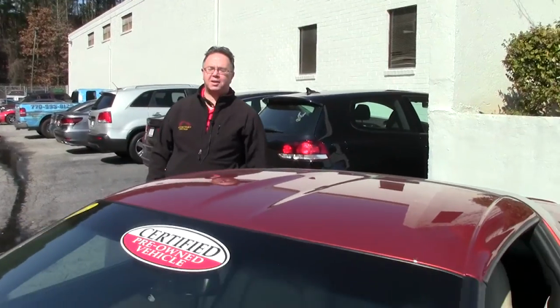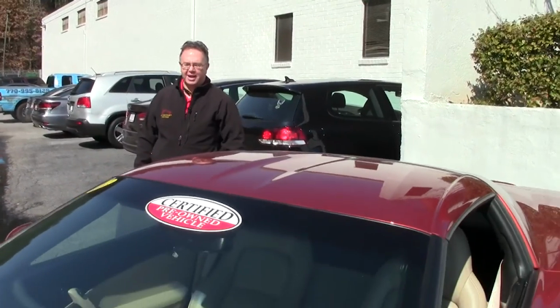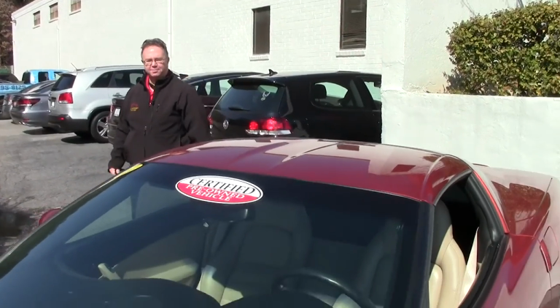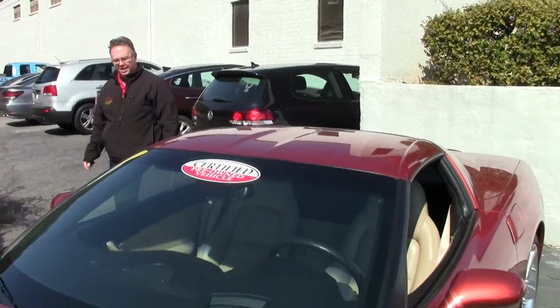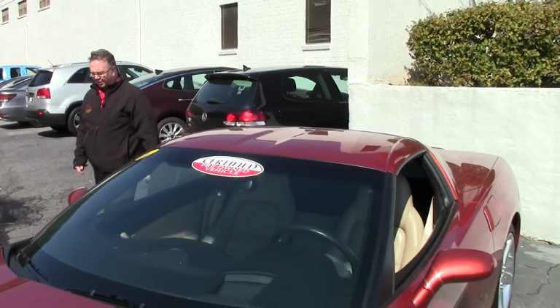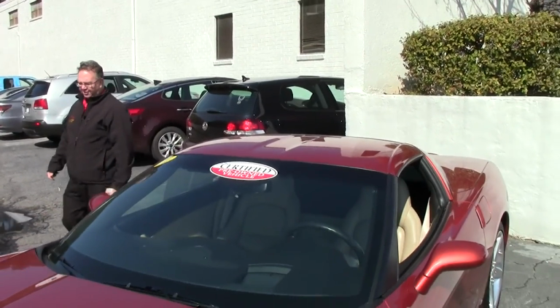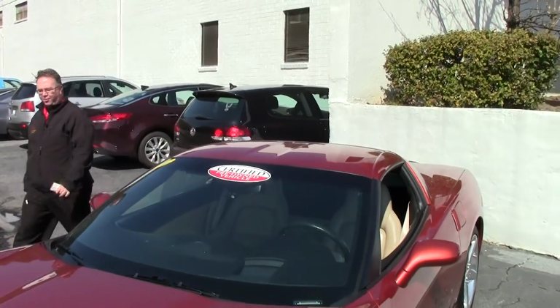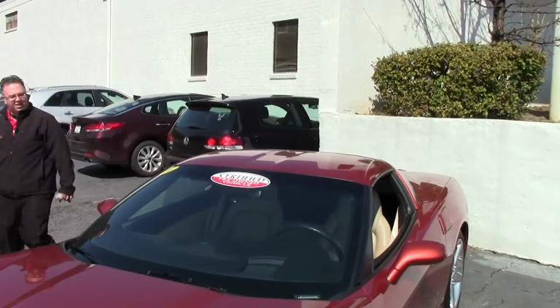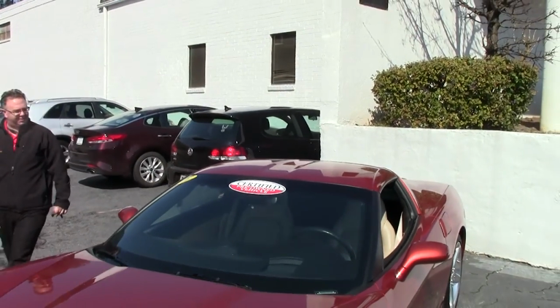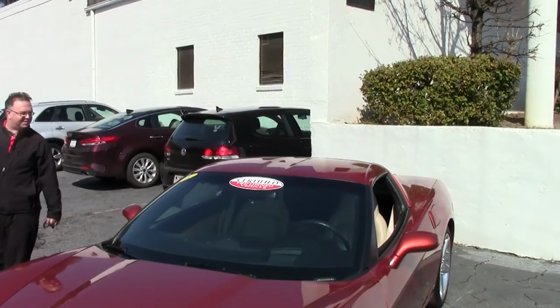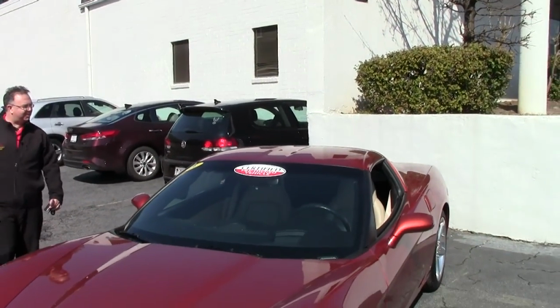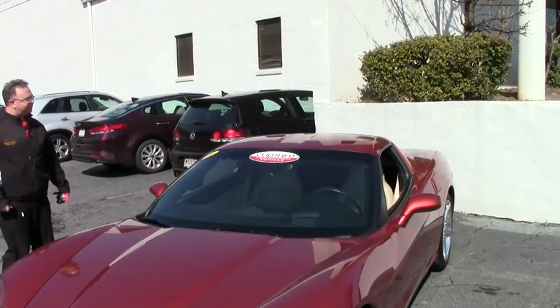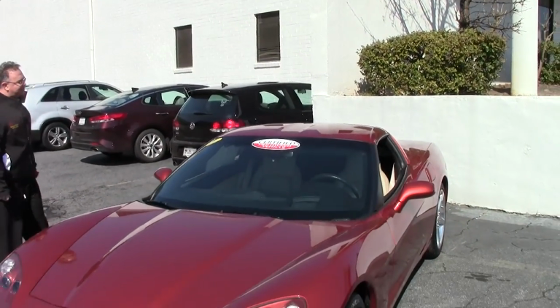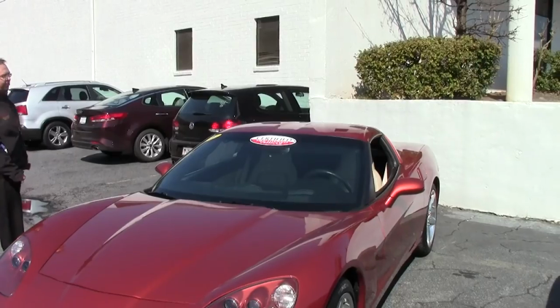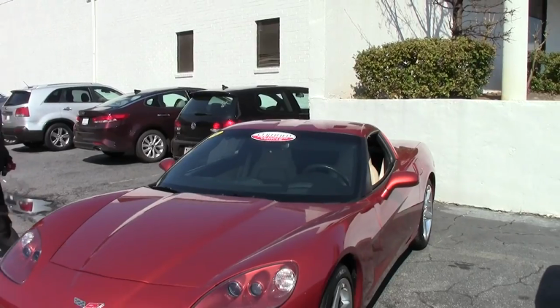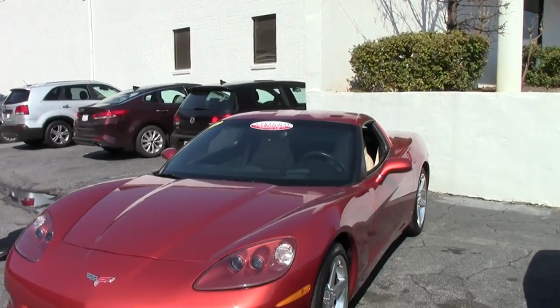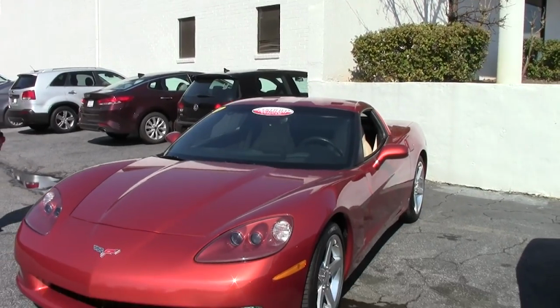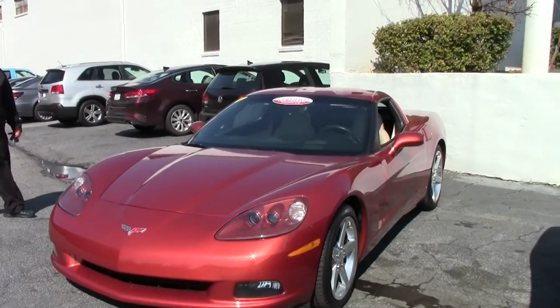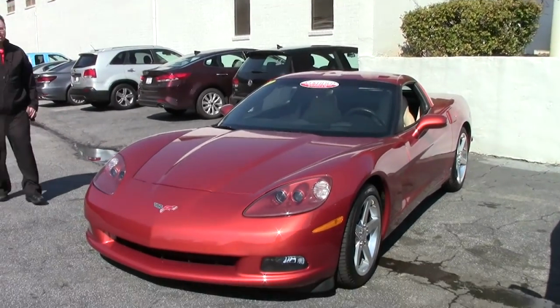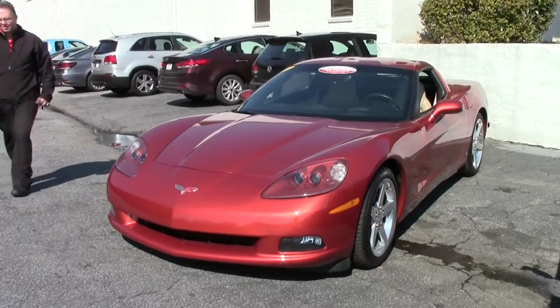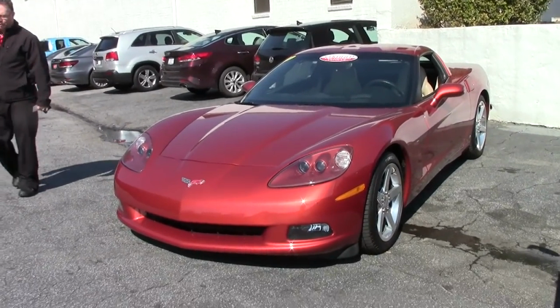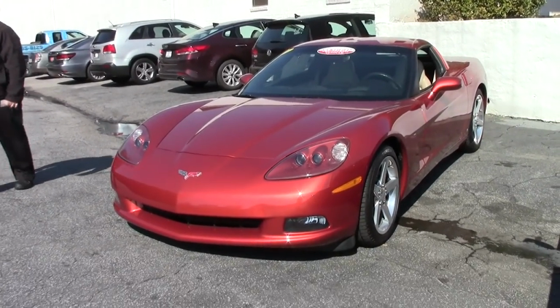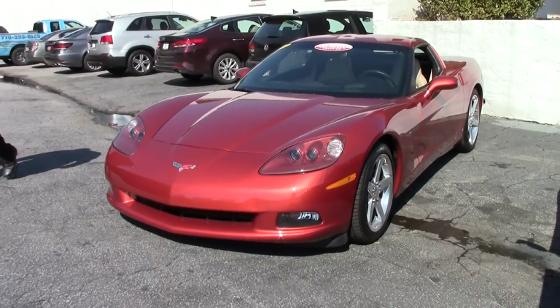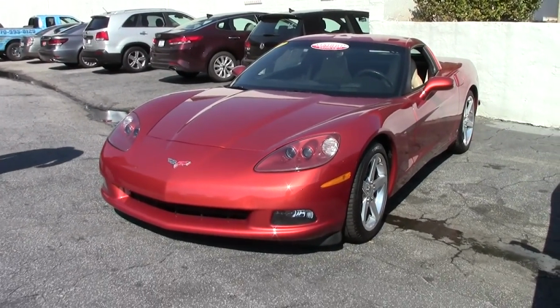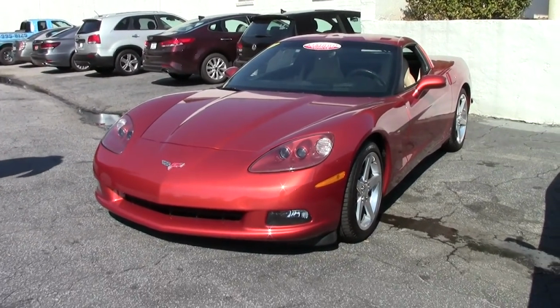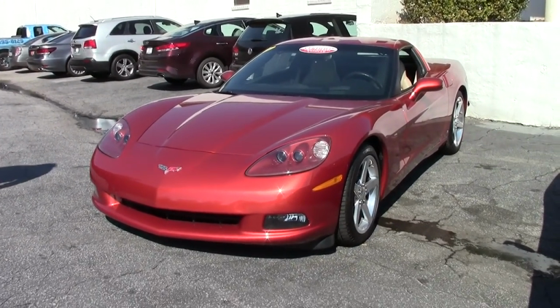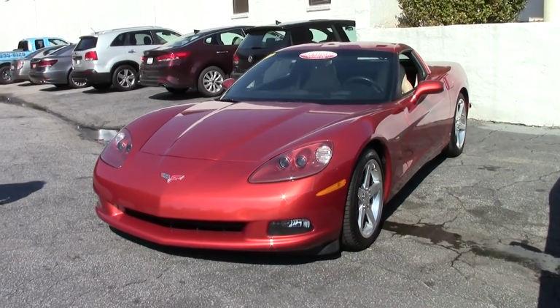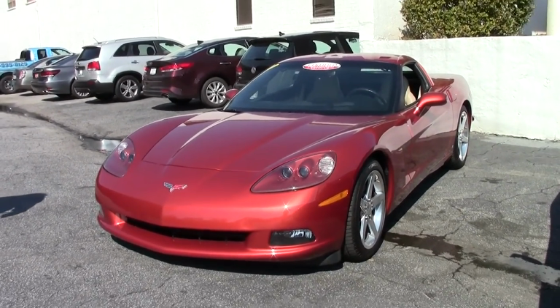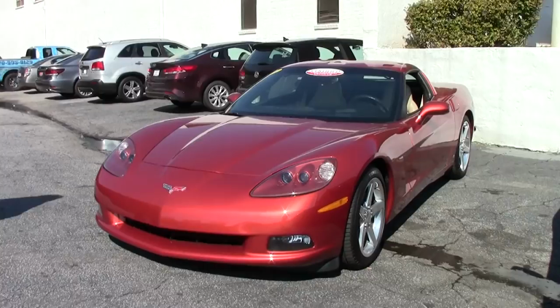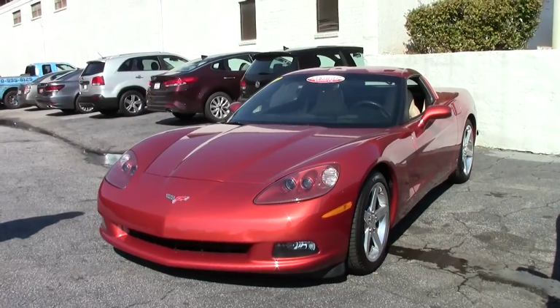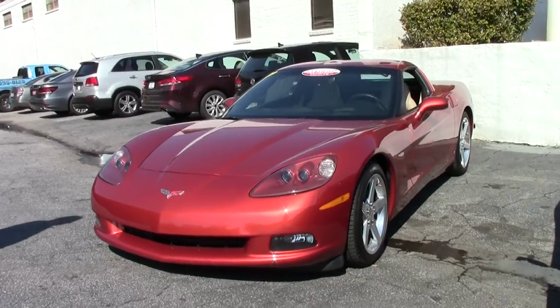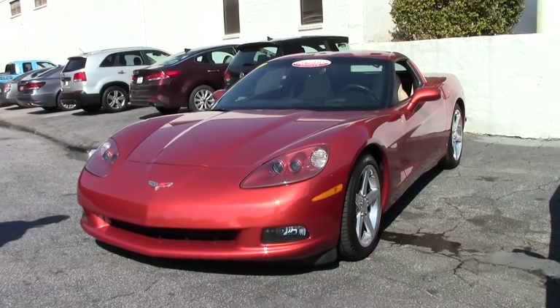Welcome to Buy A Vet. Today we're going to look at a very rare color. This is Daytona Sunset Orange — an absolute beautiful color you've got to see in person. Very stunning, beautiful car.